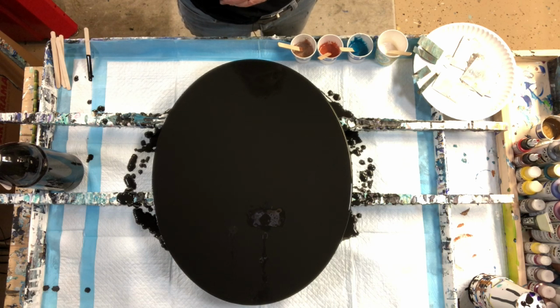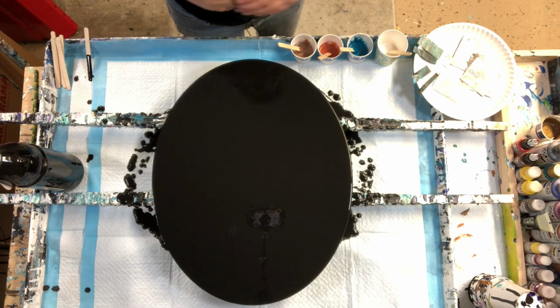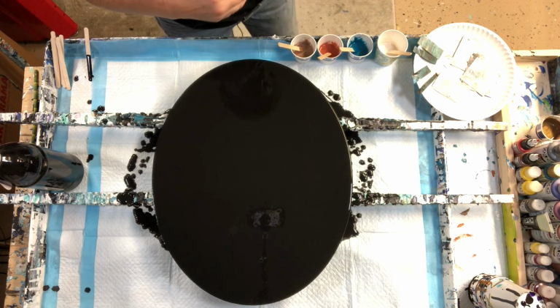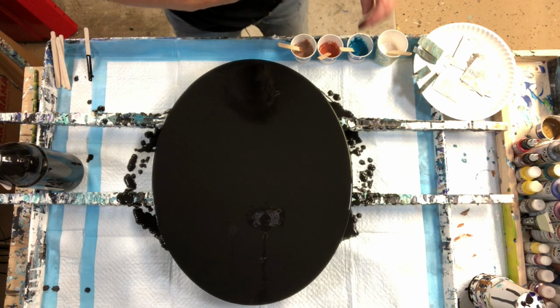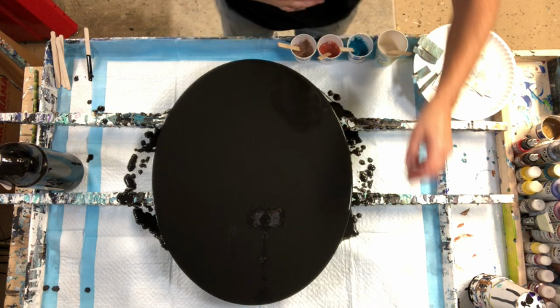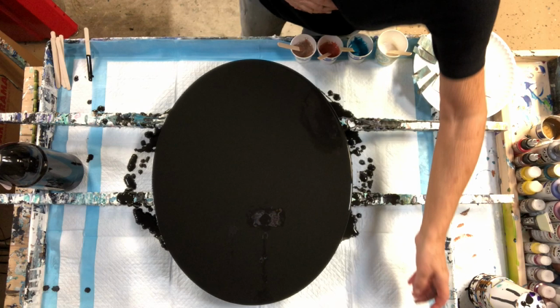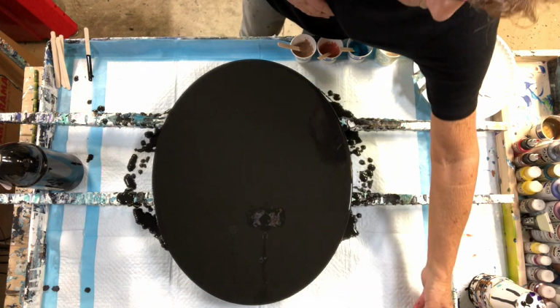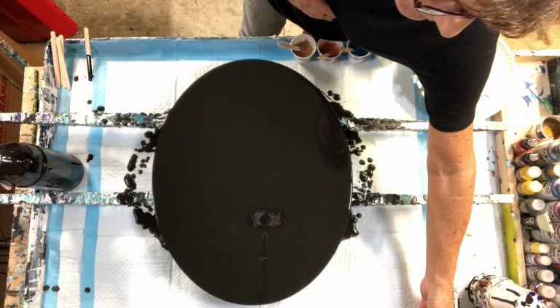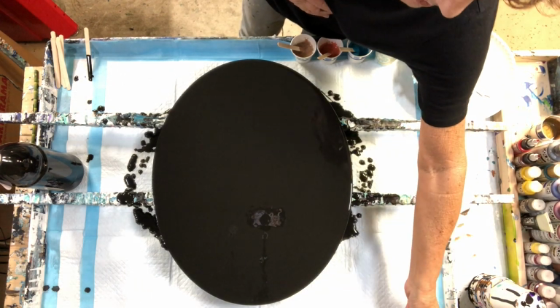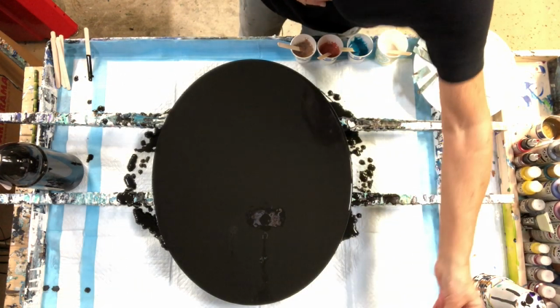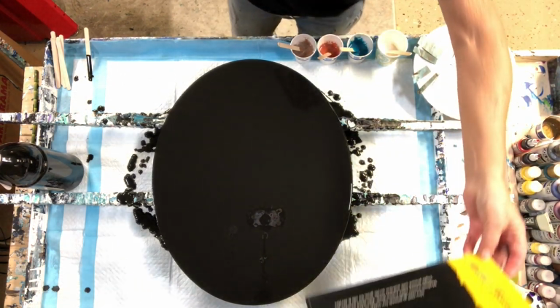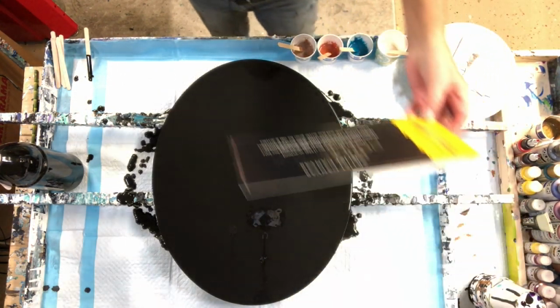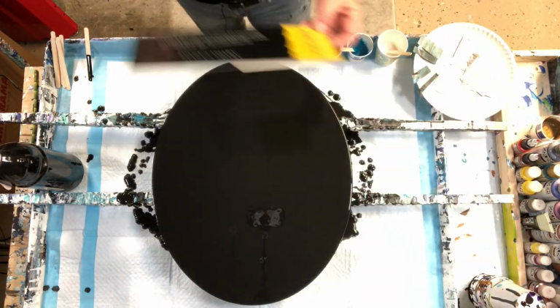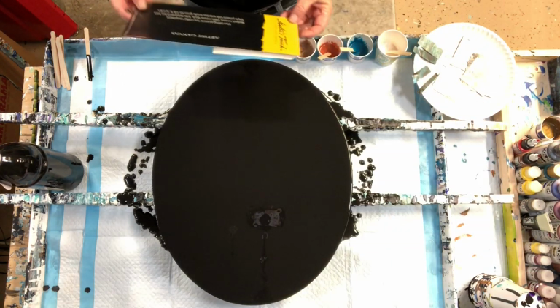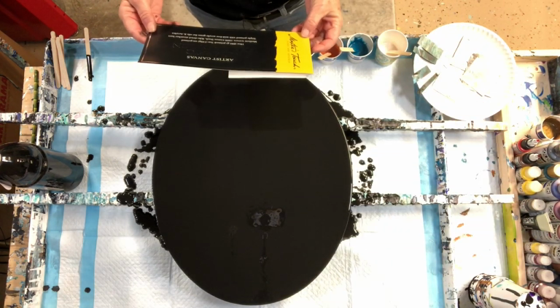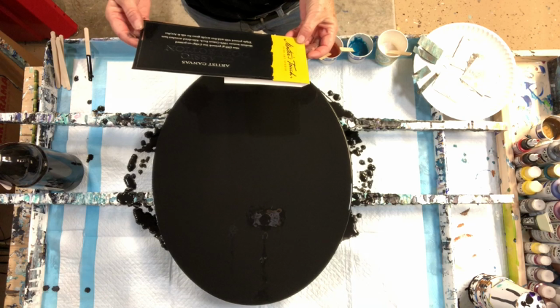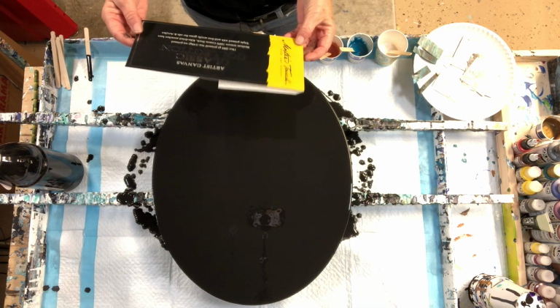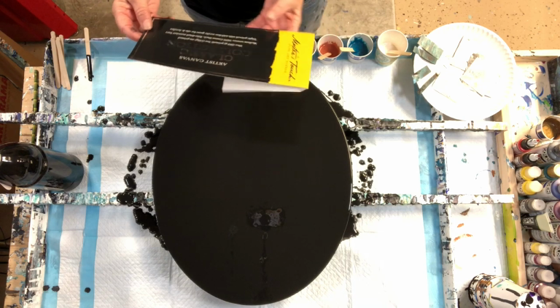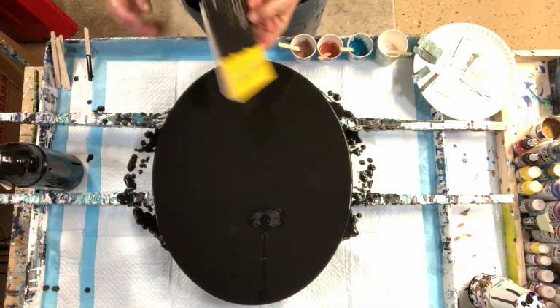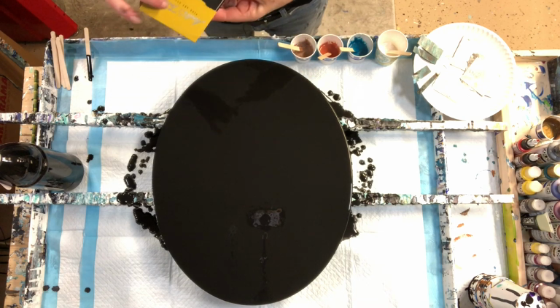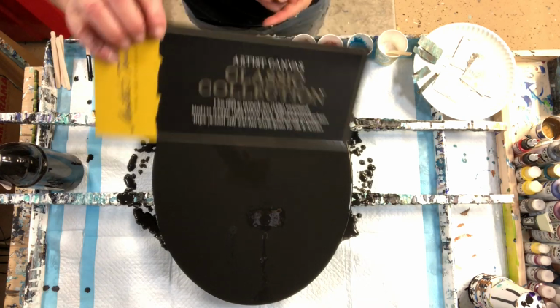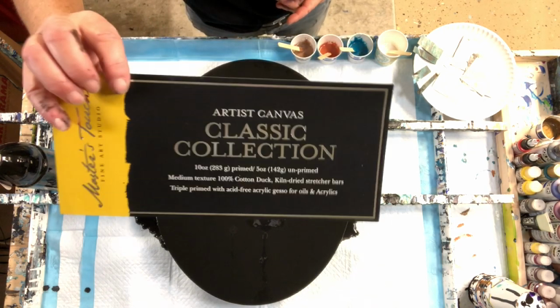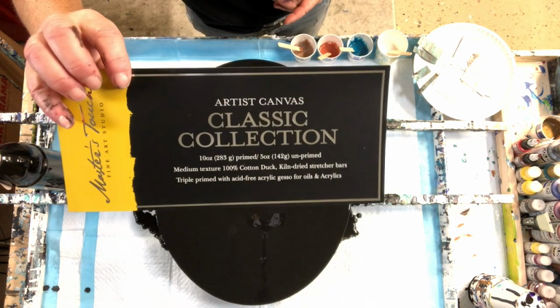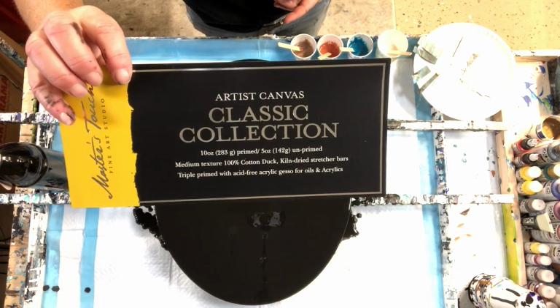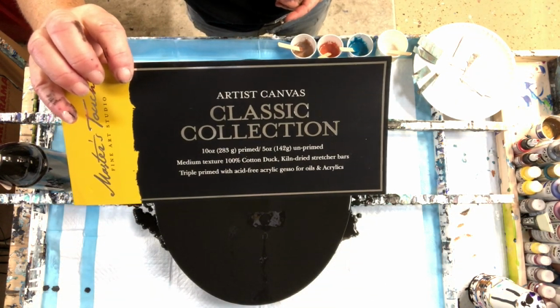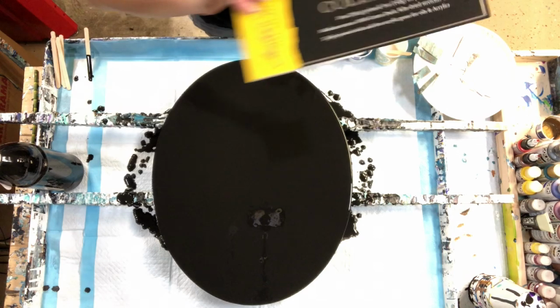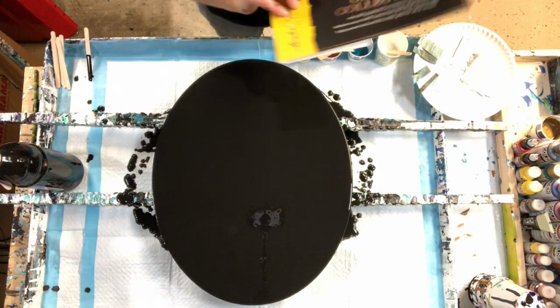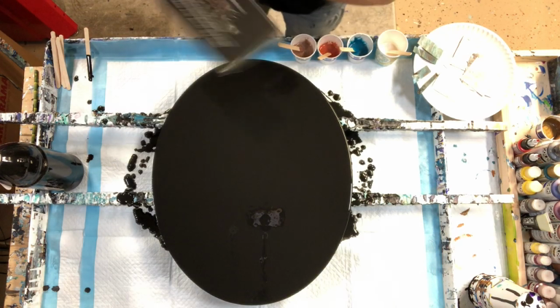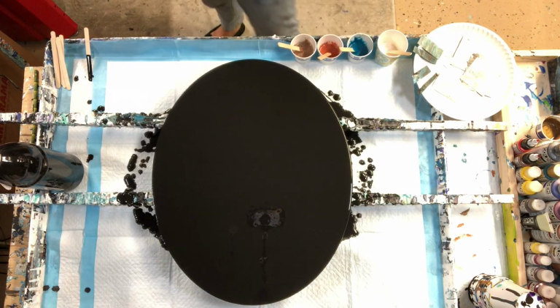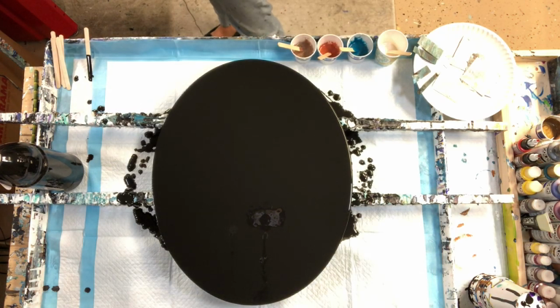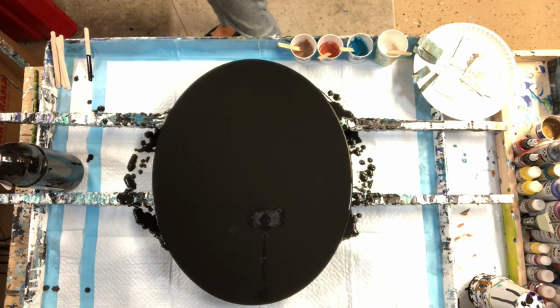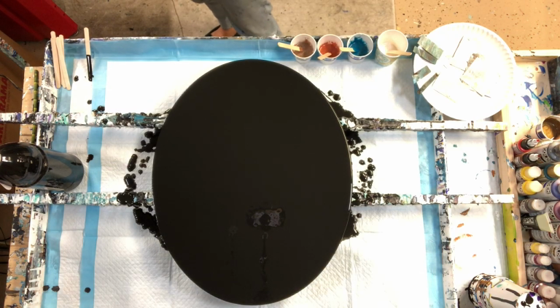I'm working today with a new canvas. It's Master's Touch. It's a 16 by 20 classic collection and it's oval. I thought we could do some fun things with that, so we're going to give that a shot.